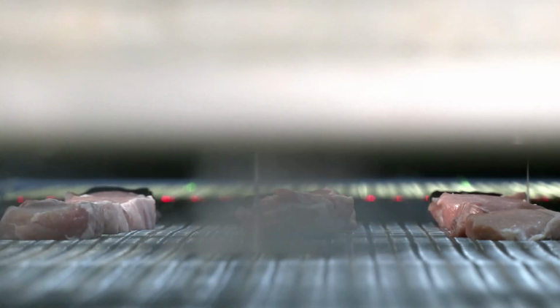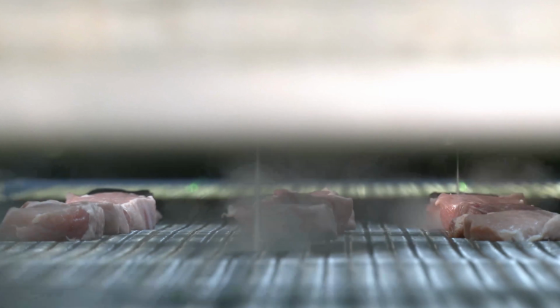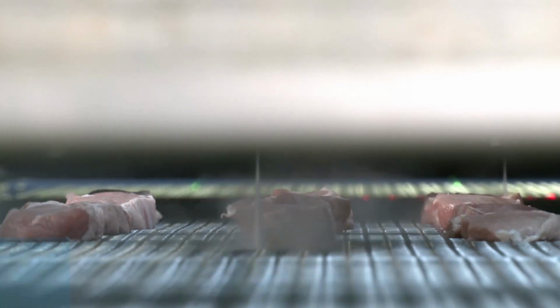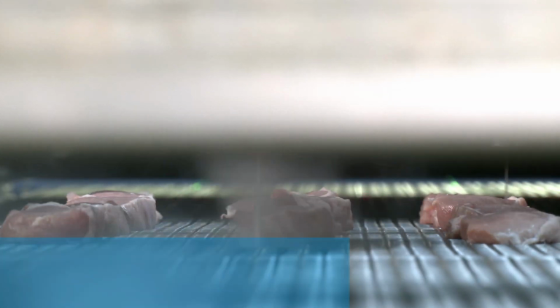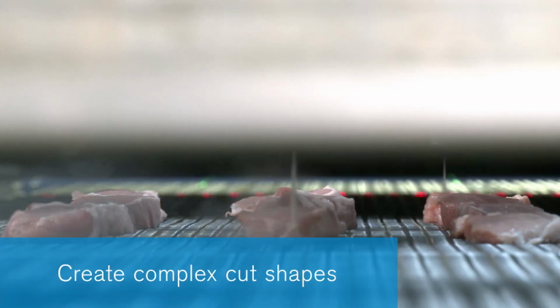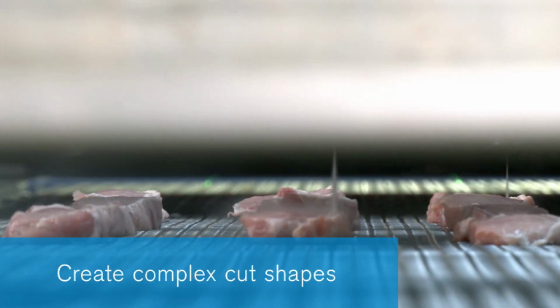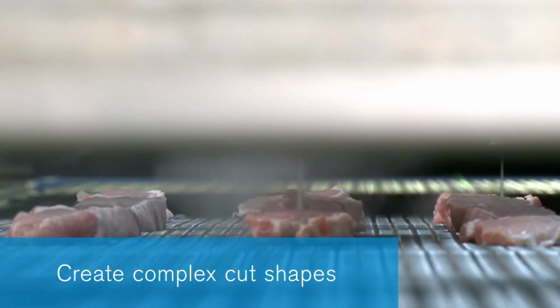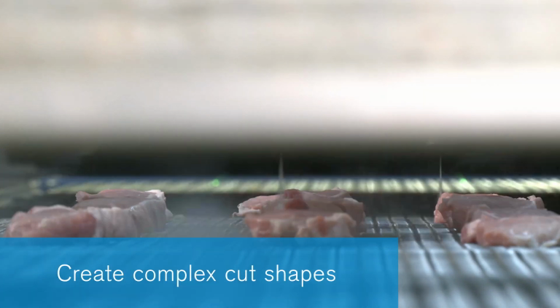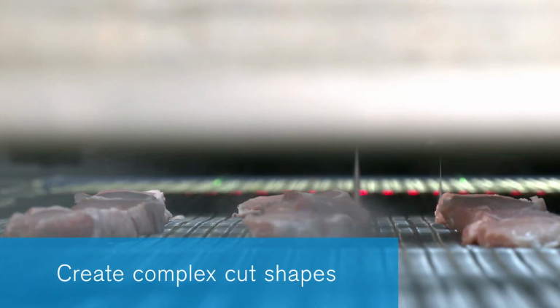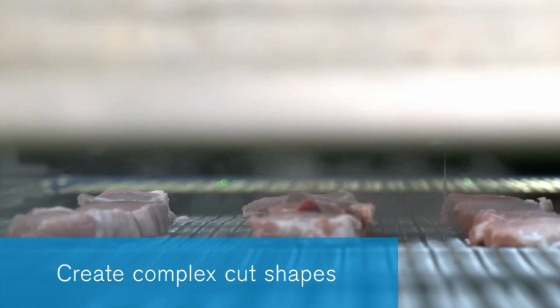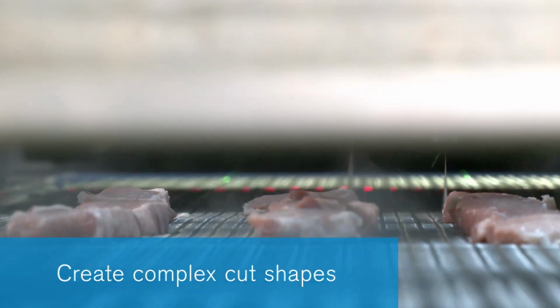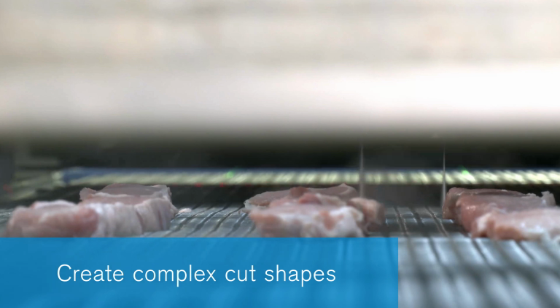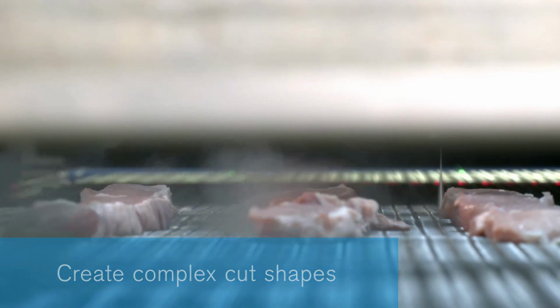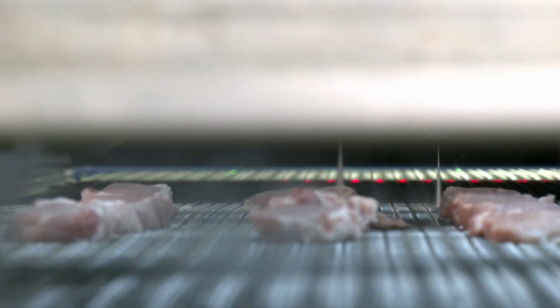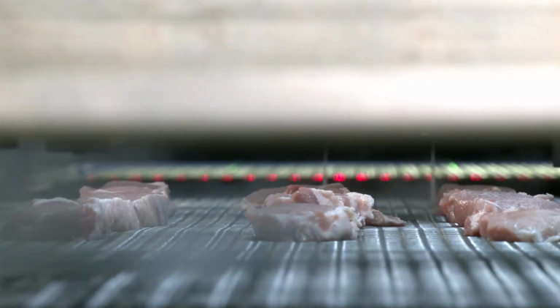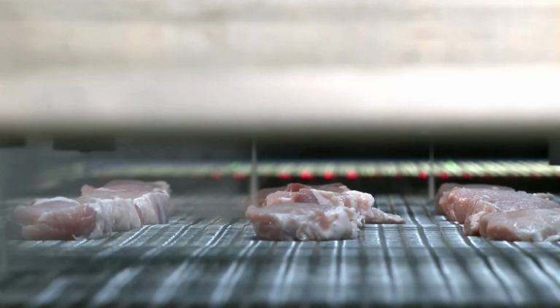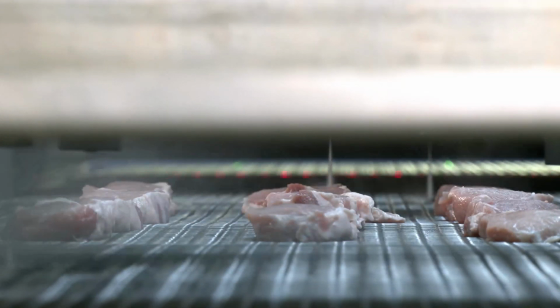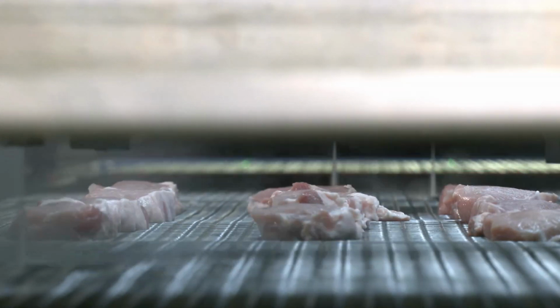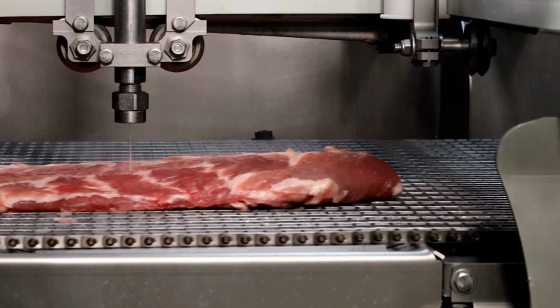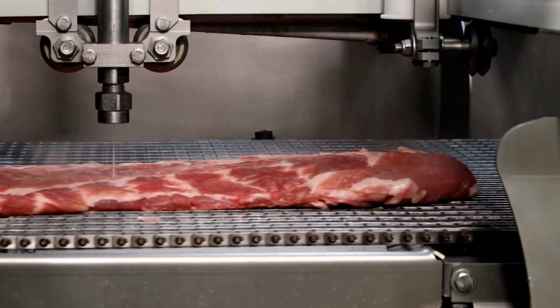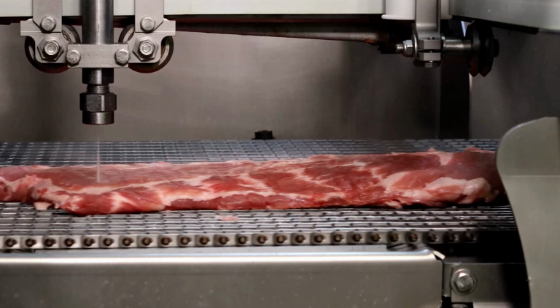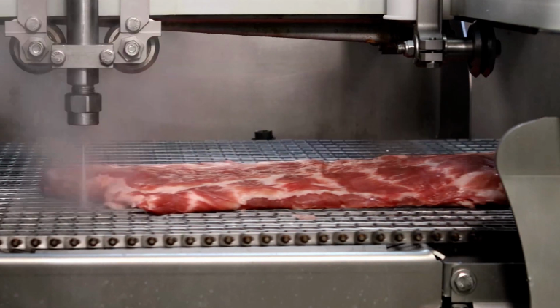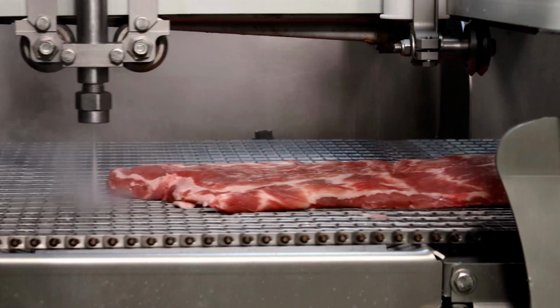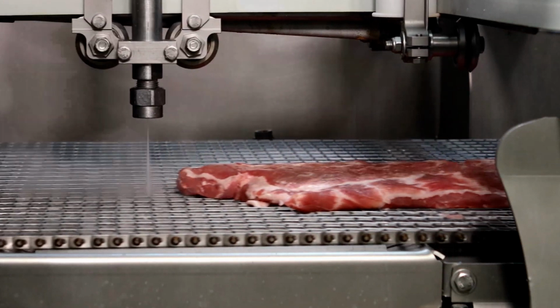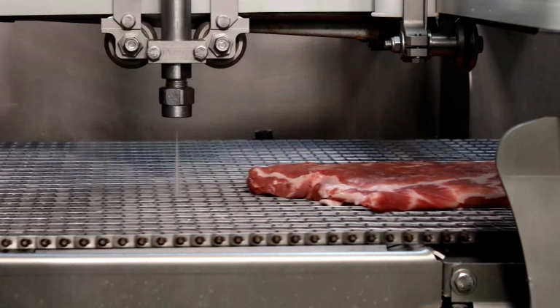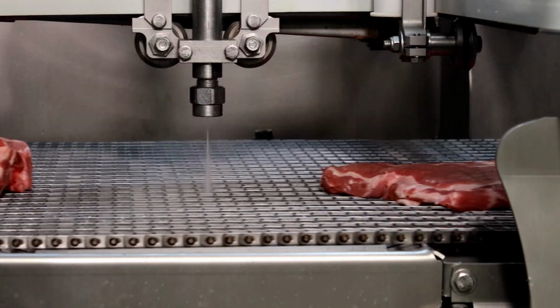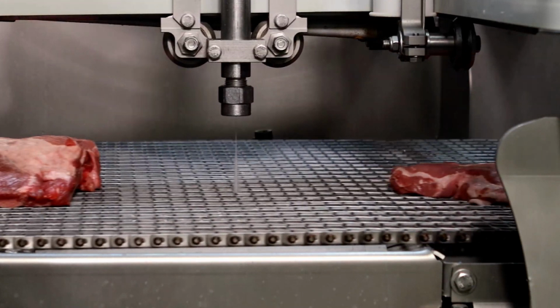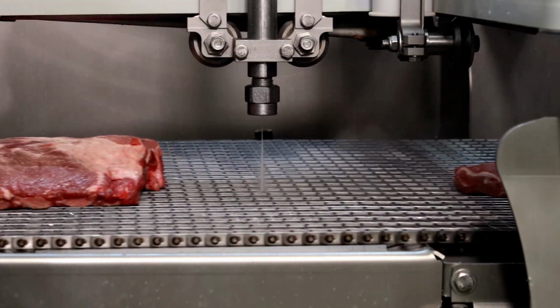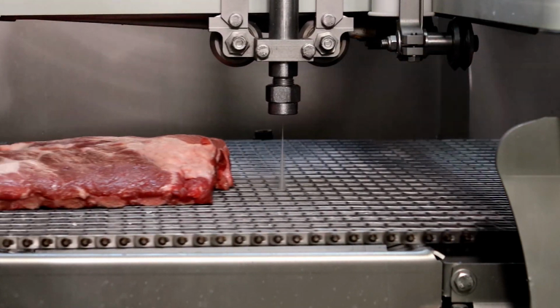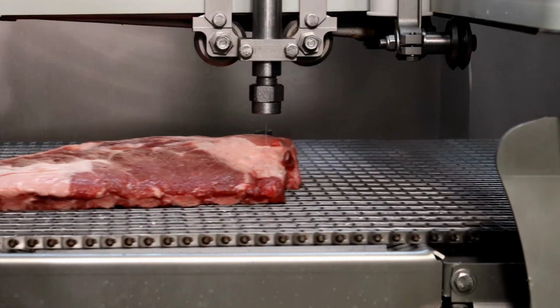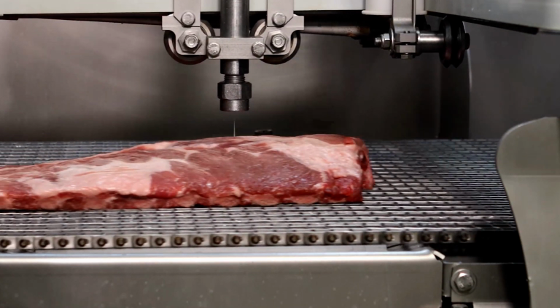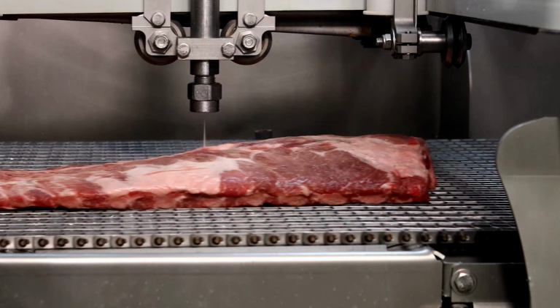Computer-positioned high-pressure water jets generate complex cut shapes while hitting weight and dimension targets. This high-accuracy, repeatable process gives processors complete control over their product quality while maximizing yields.